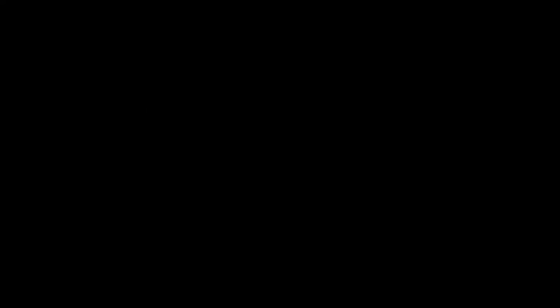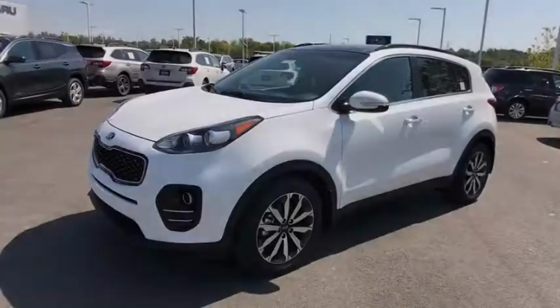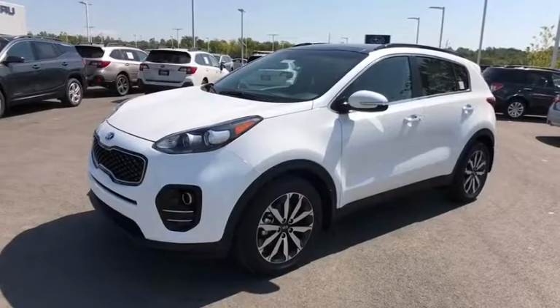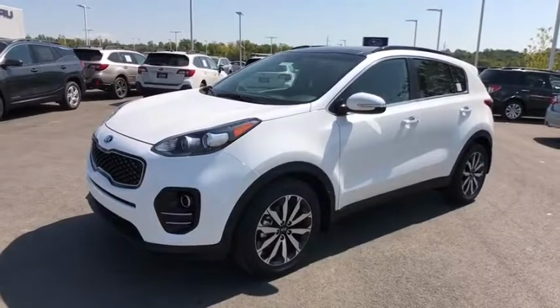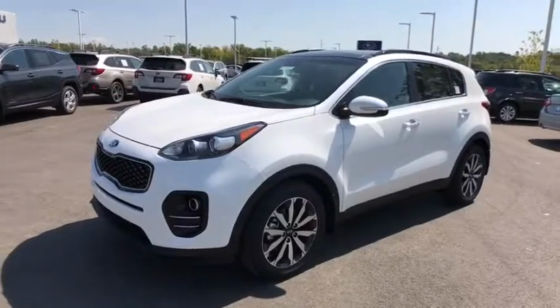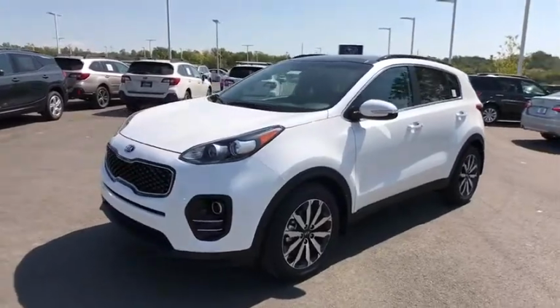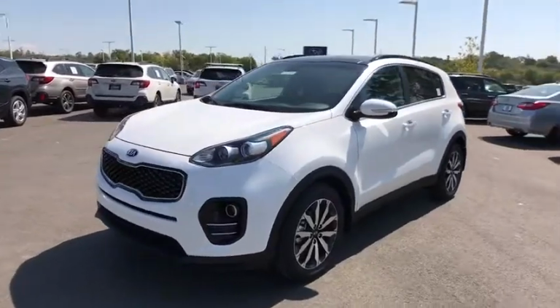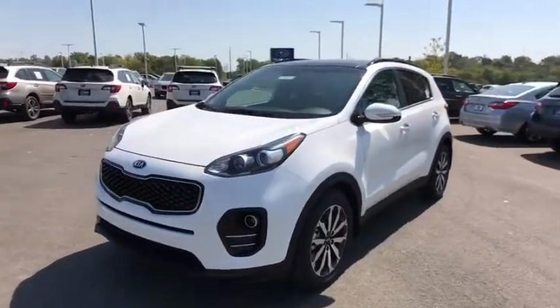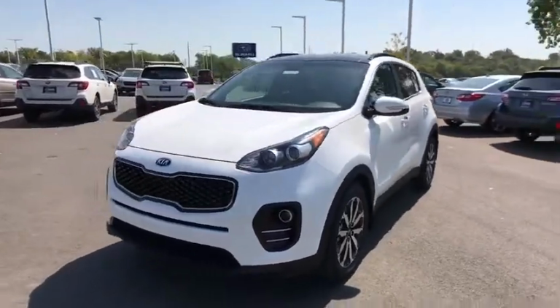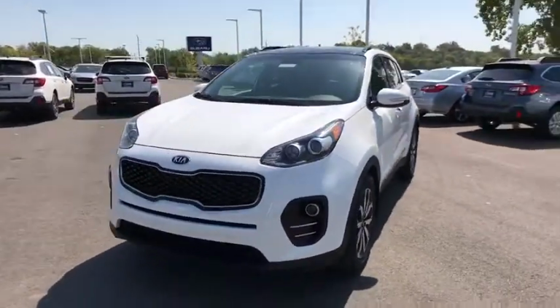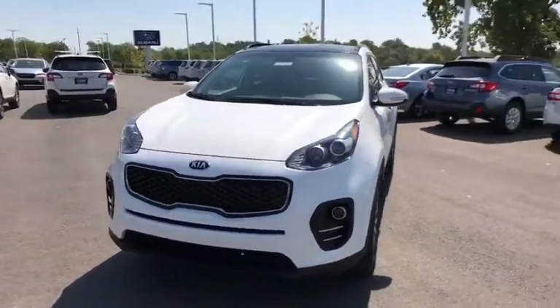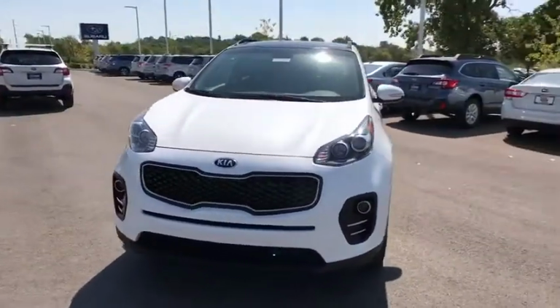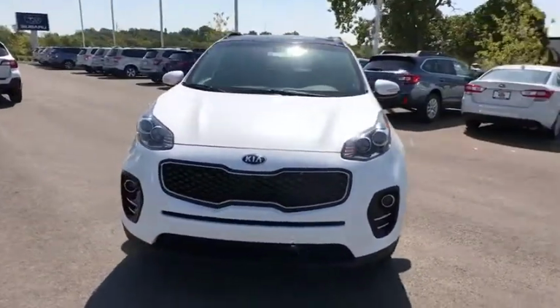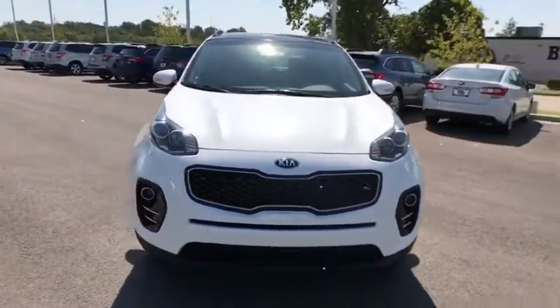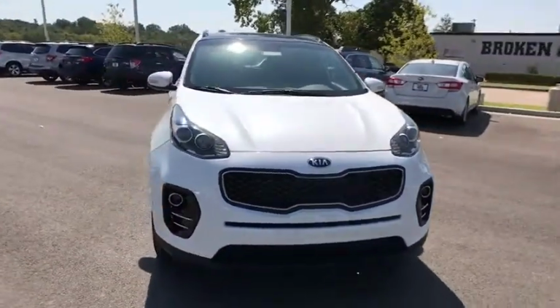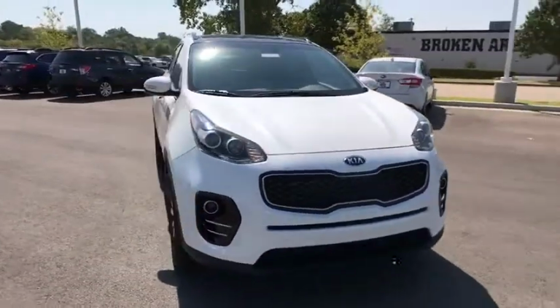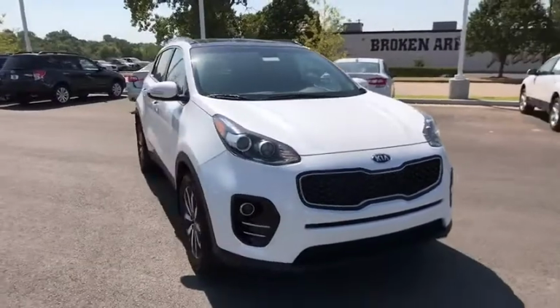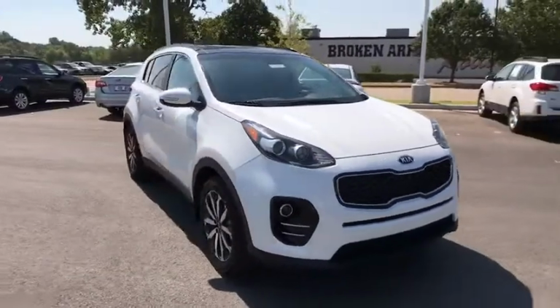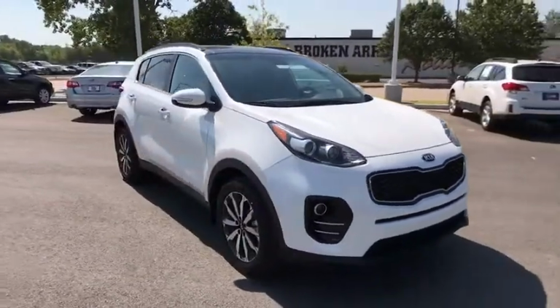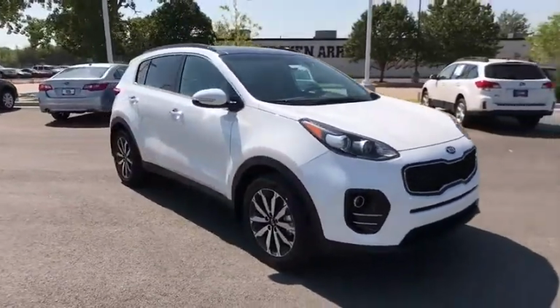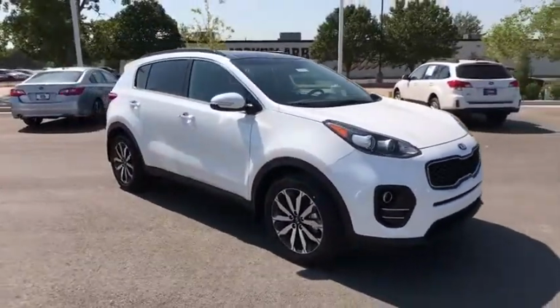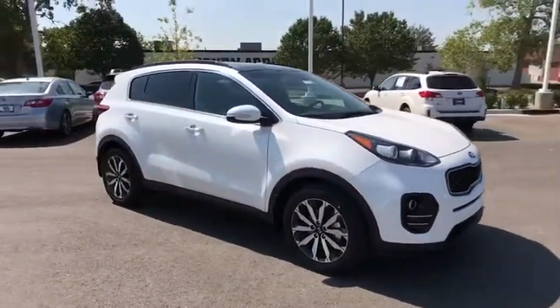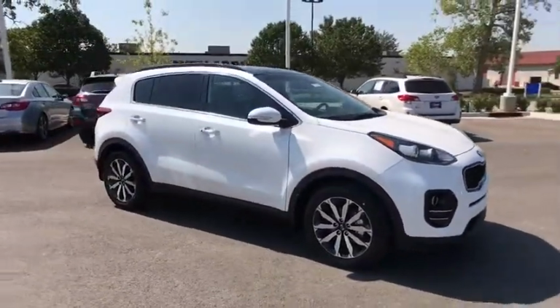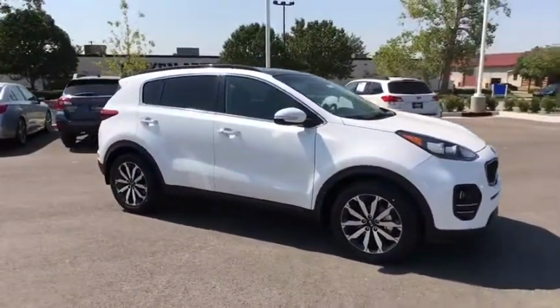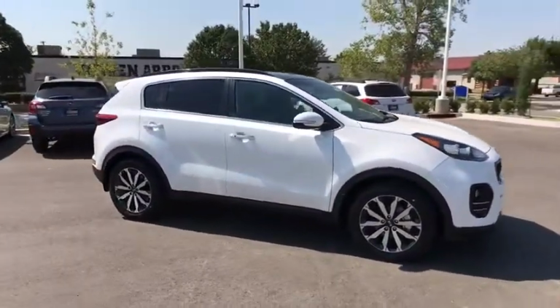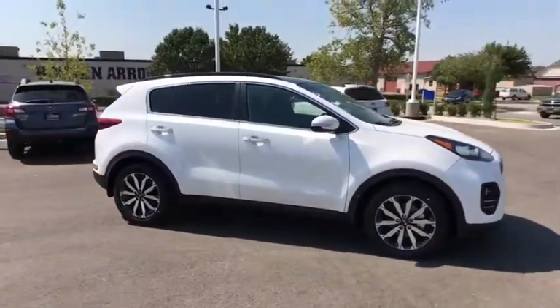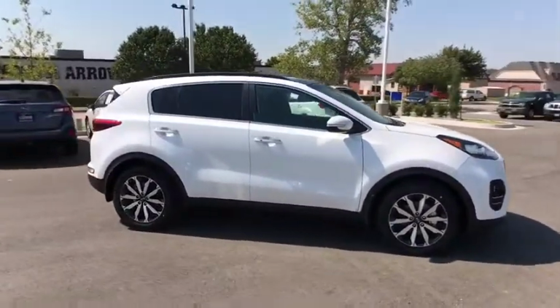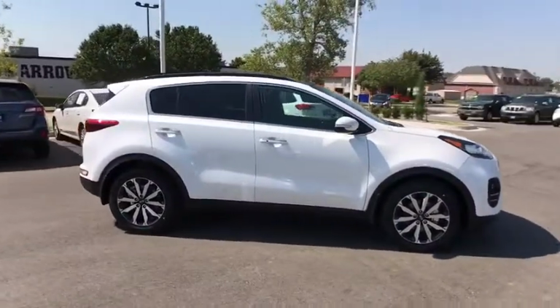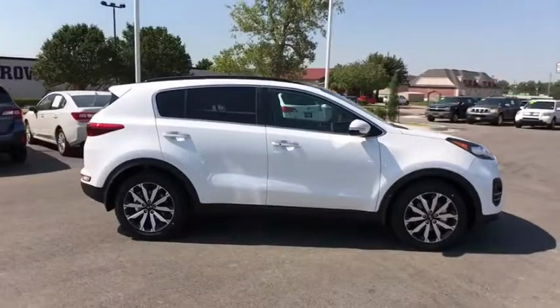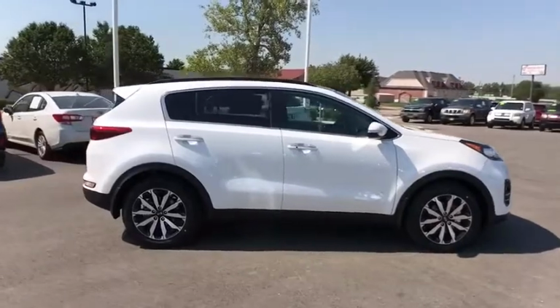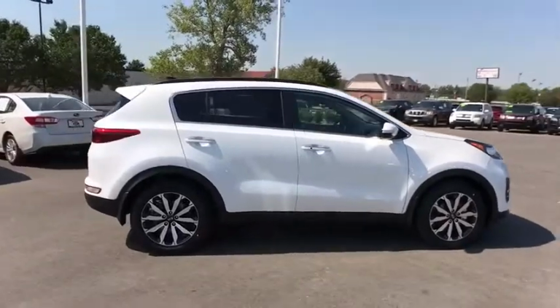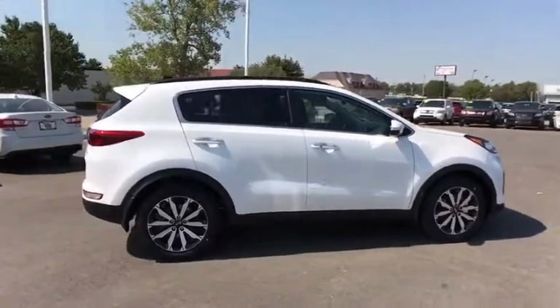The 2018 Sportage. With its sleek and stylish exterior and its roomy, feature-laden interior, the Sportage both looks good and performs well on the road. Here are some of this vehicle's great options.